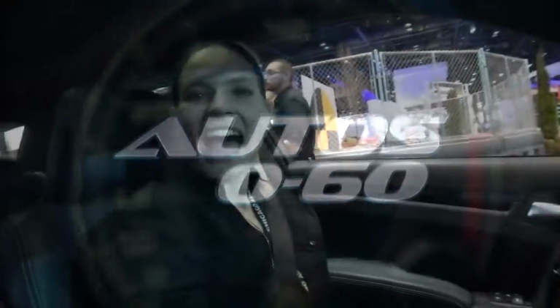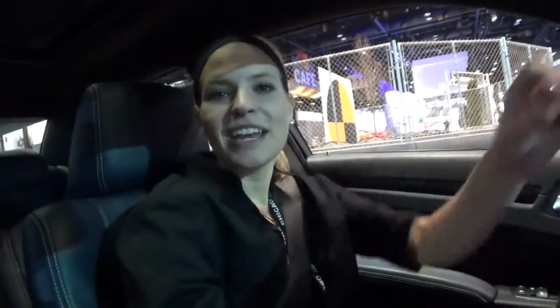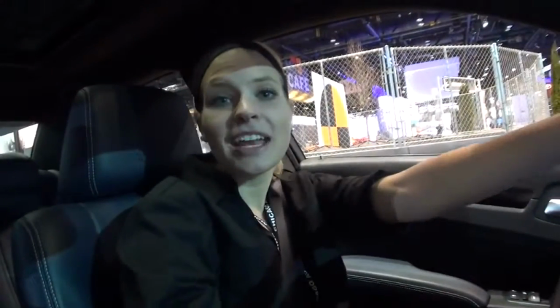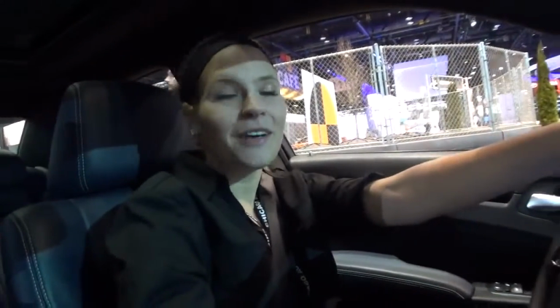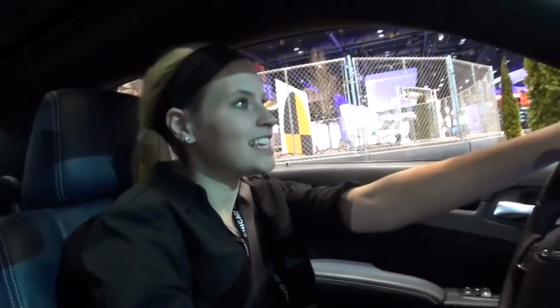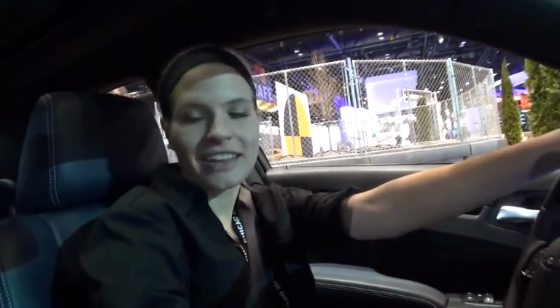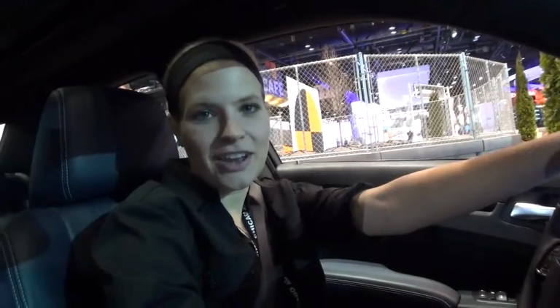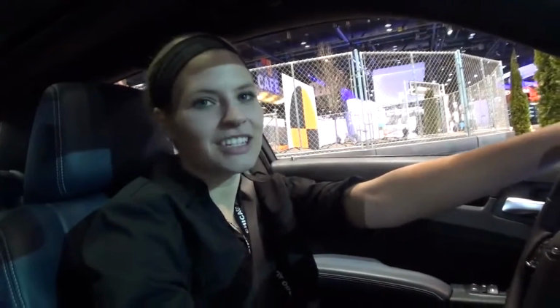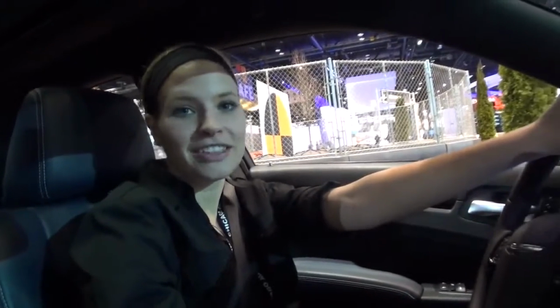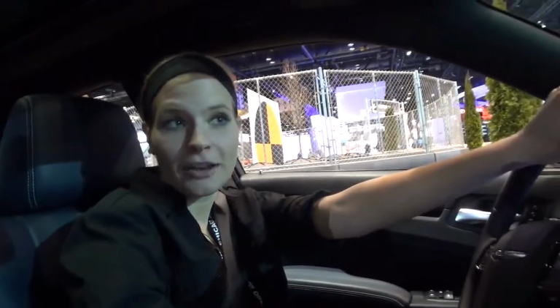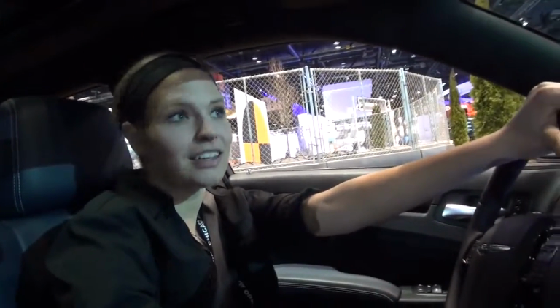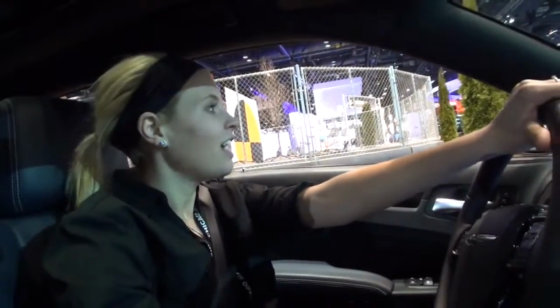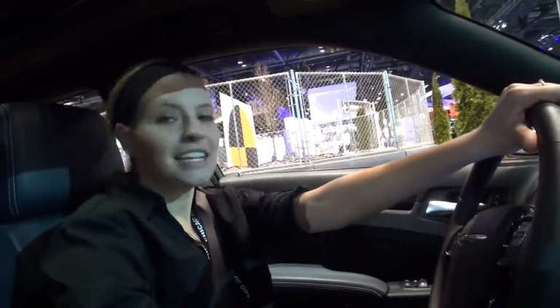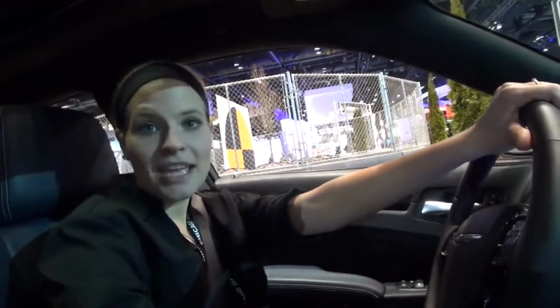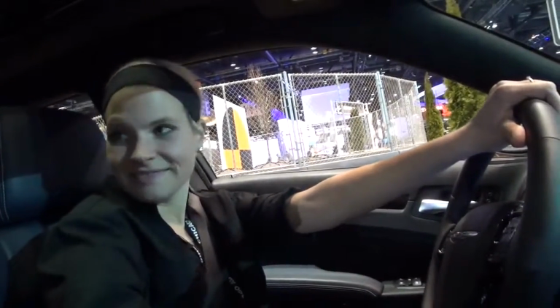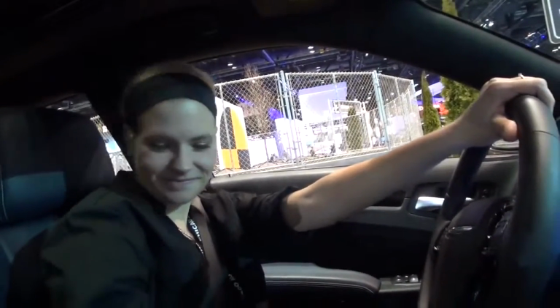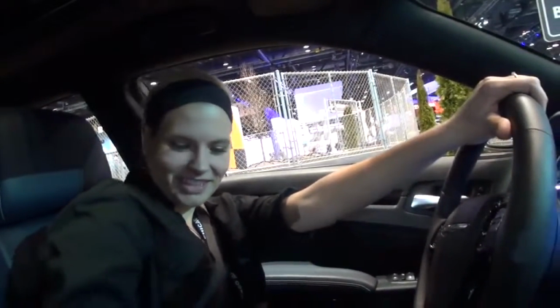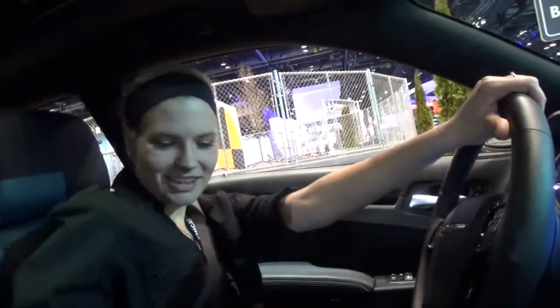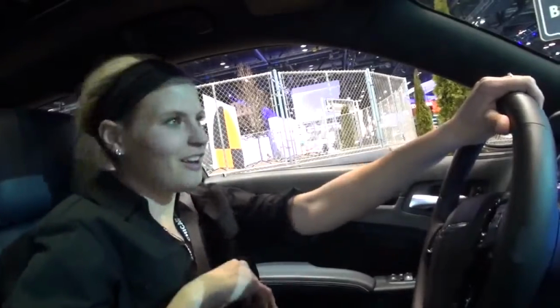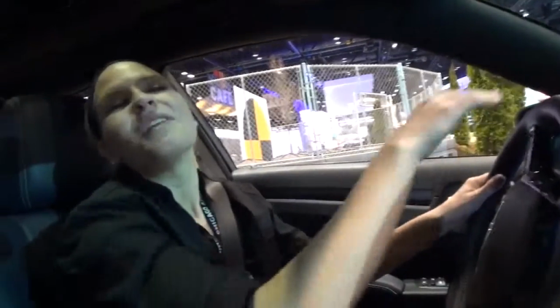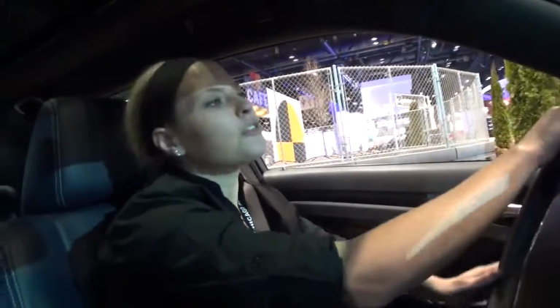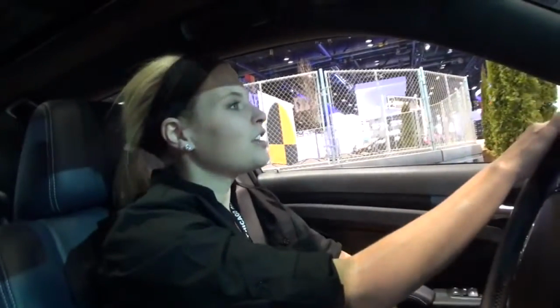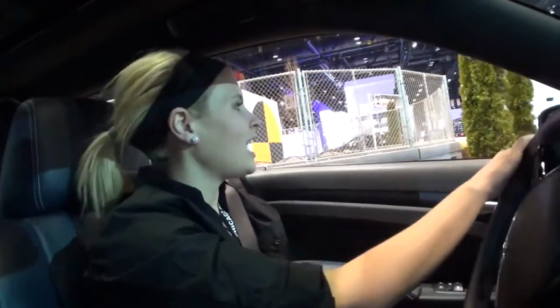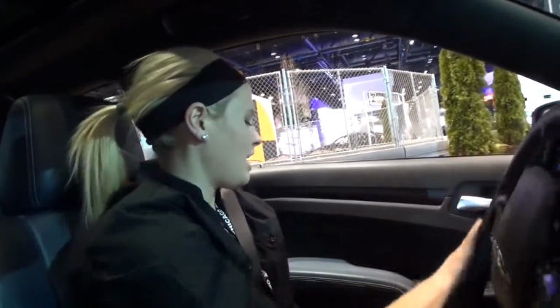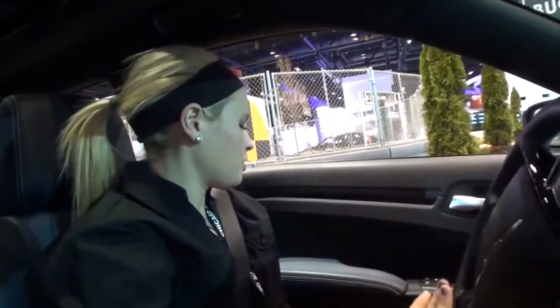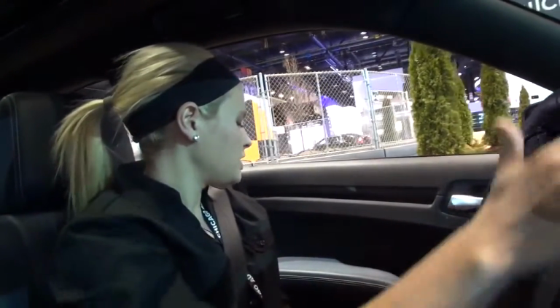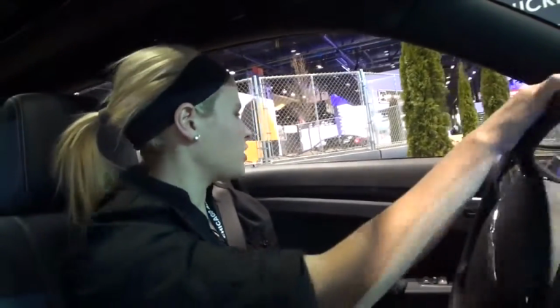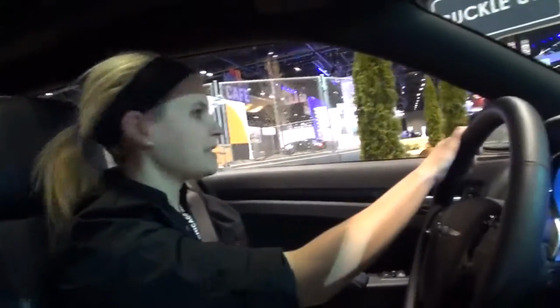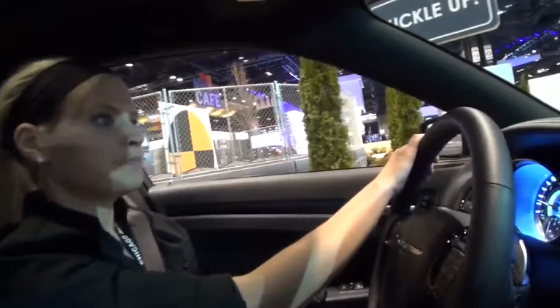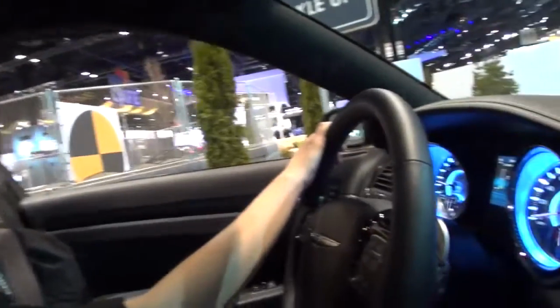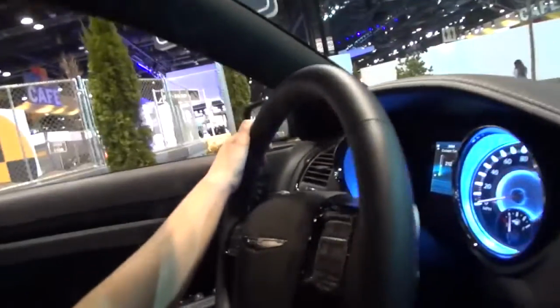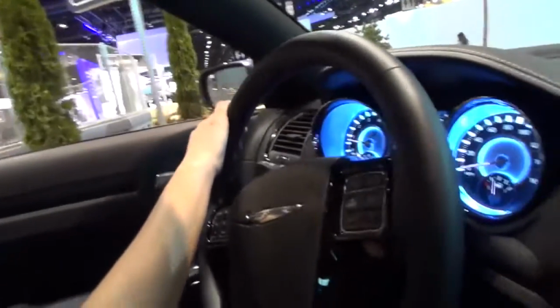Hi, my name is Amanda. We're going to take you around on the city drive track, show you how this car handles and test the Hemi in it. We are in the Chrysler 300S, dark blue.